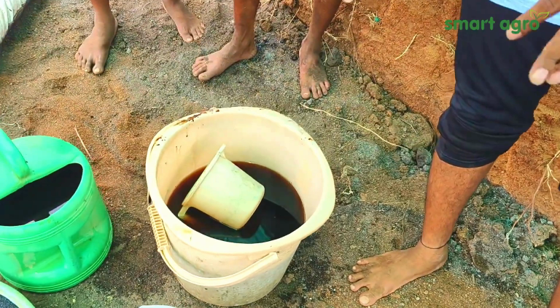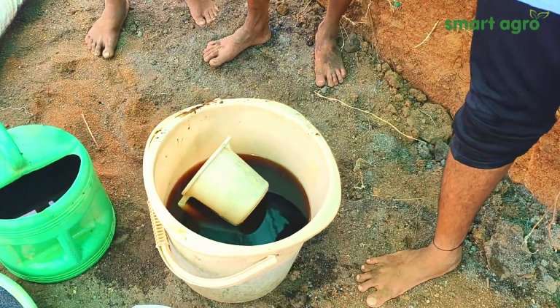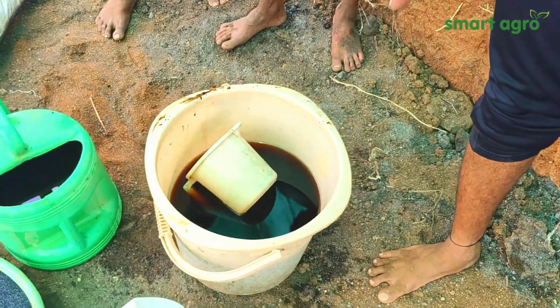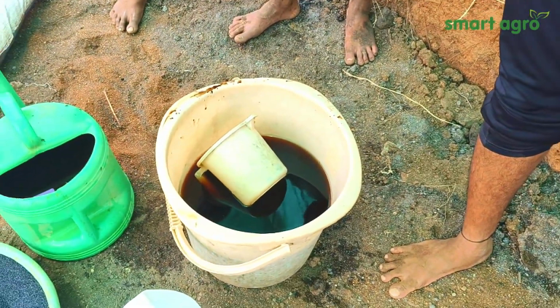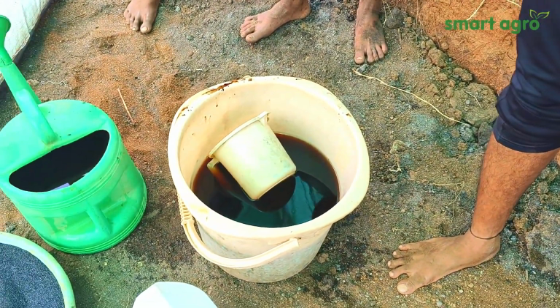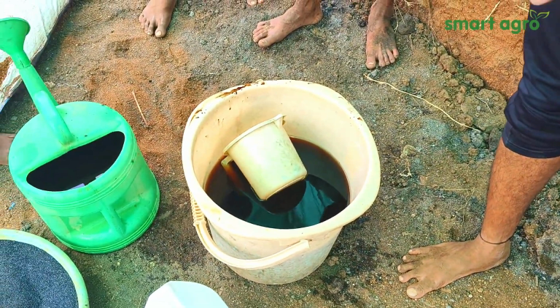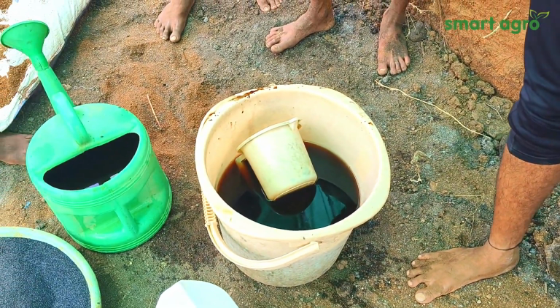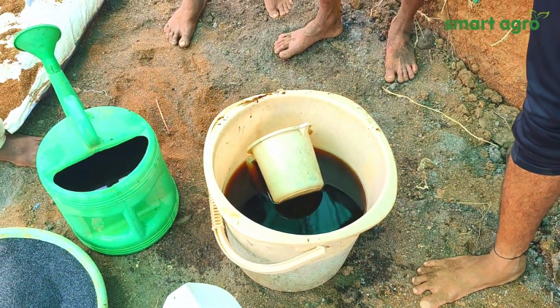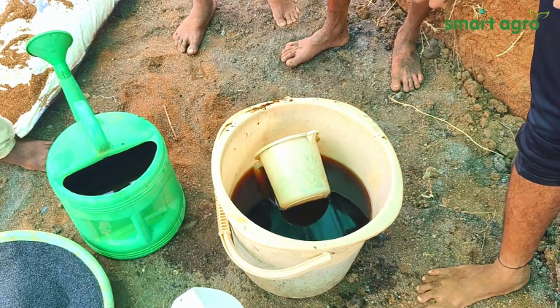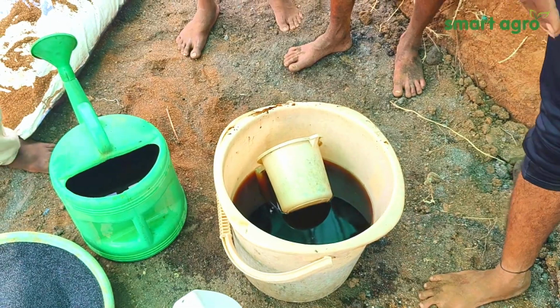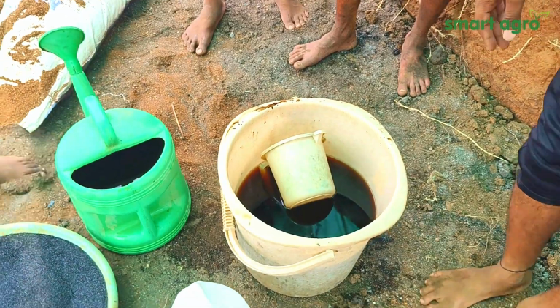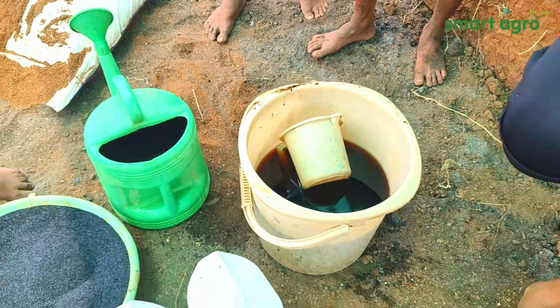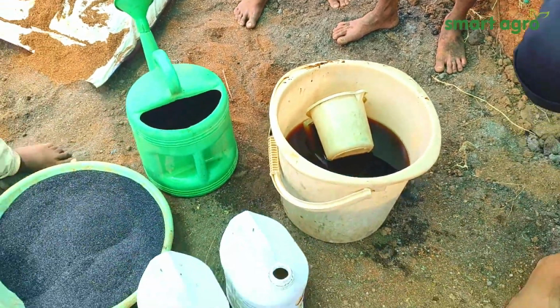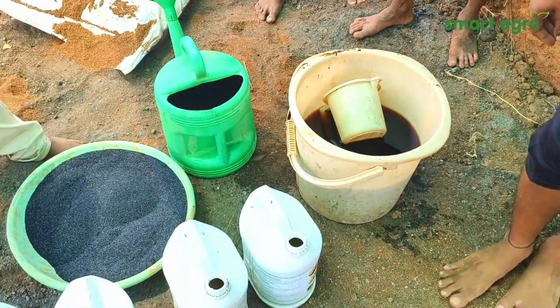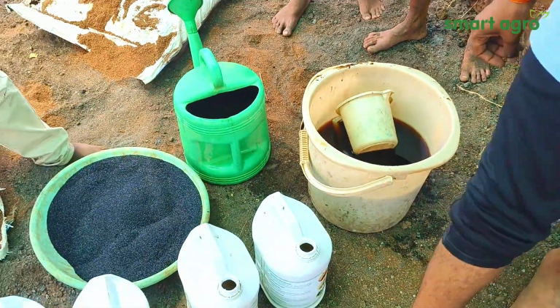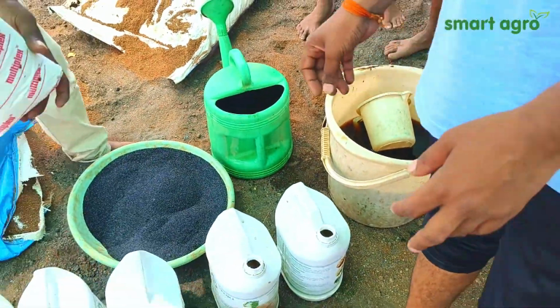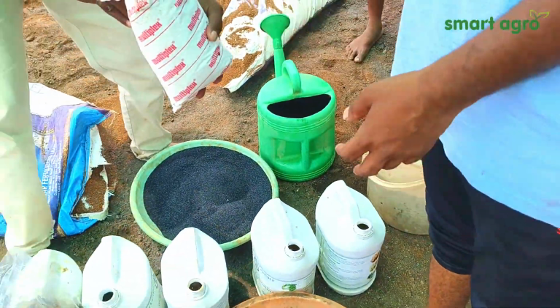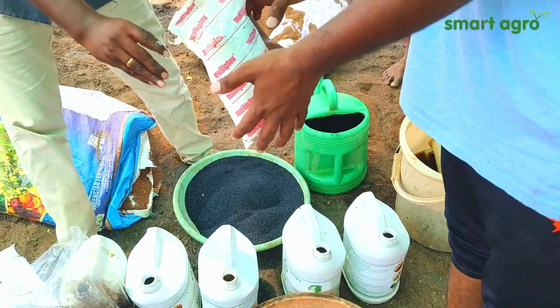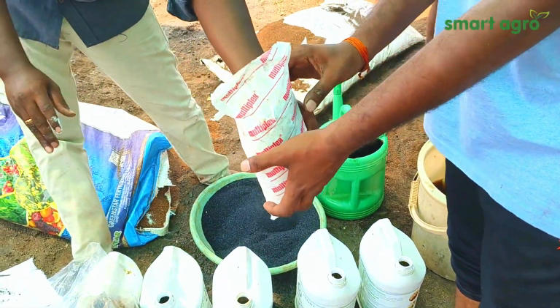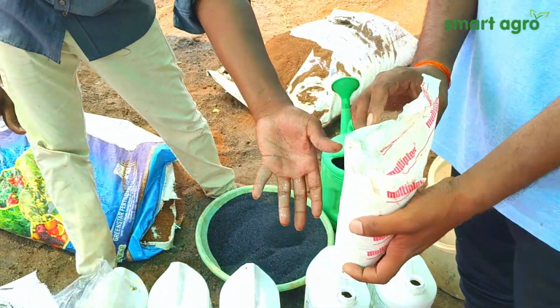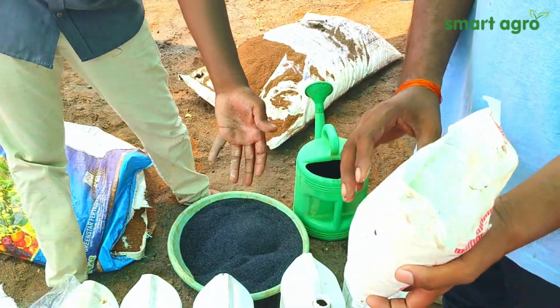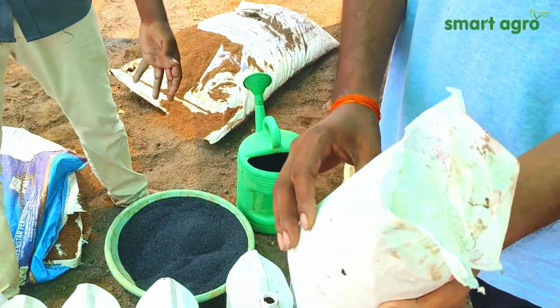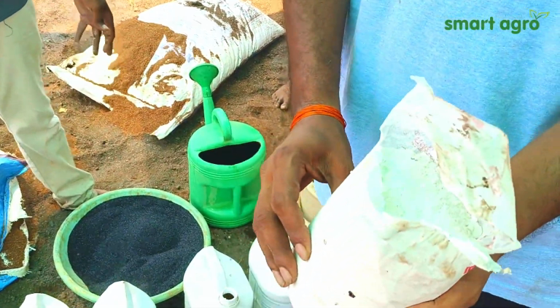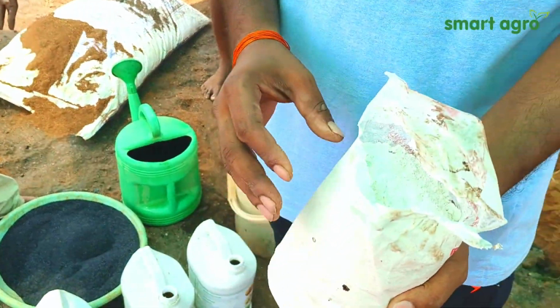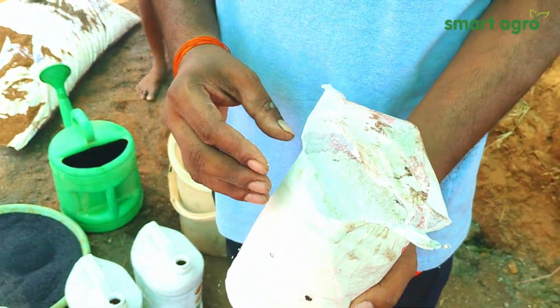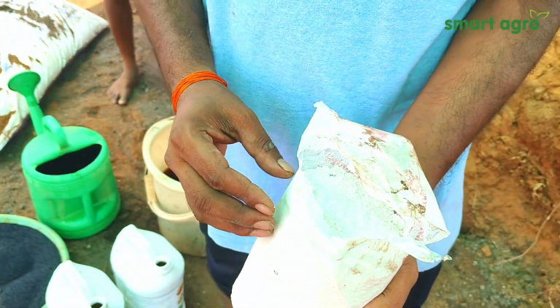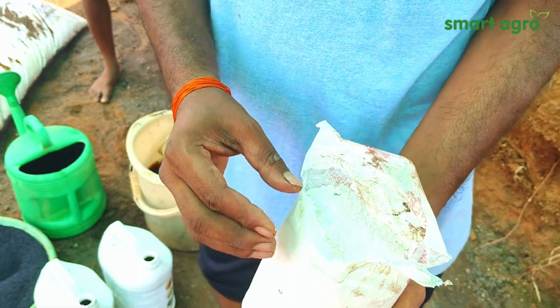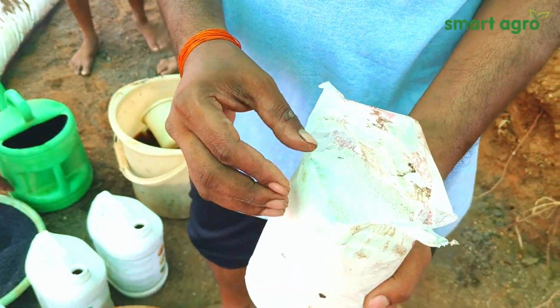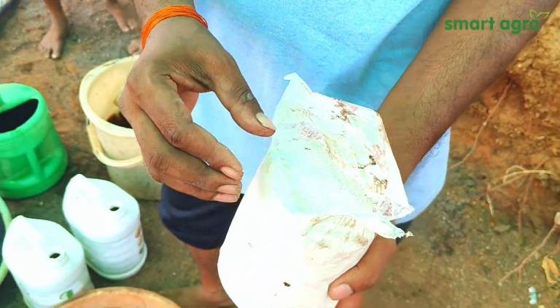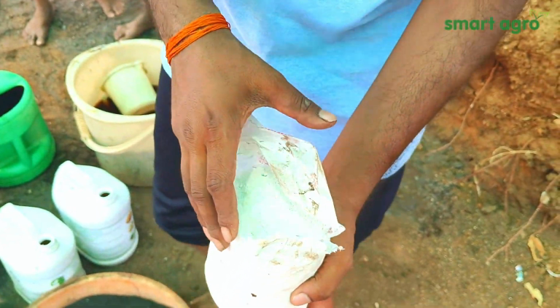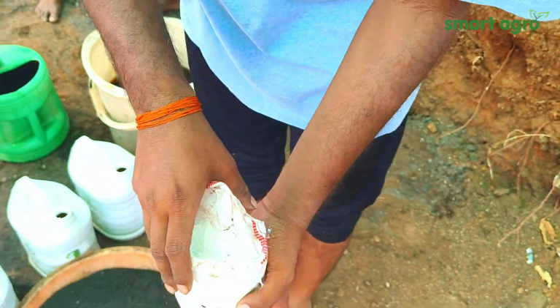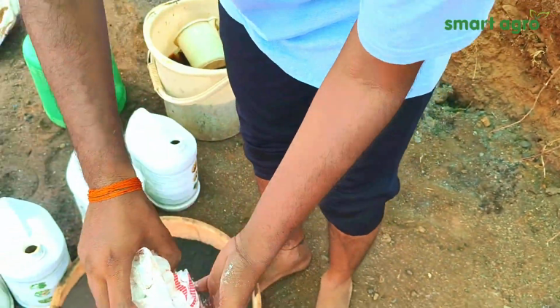This is jaggery water, which helps in the multiplication of the microbes. We are mixing jaggery with water for the healthy multiplication of the microbes in the FIM. And this is Paecilomyces, which is a useful microbe that helps in controlling nematodes.